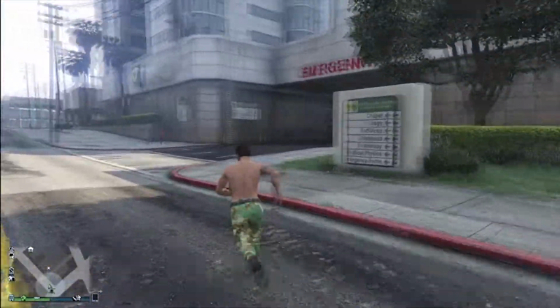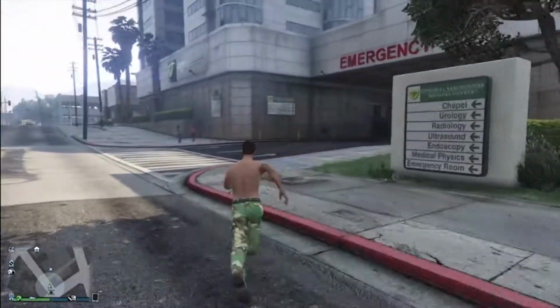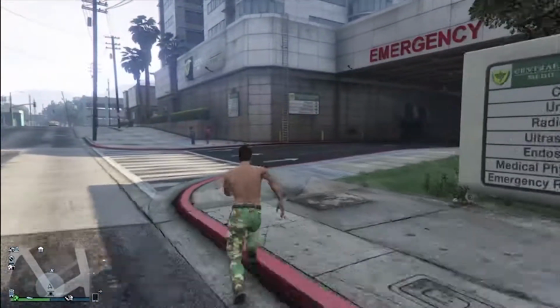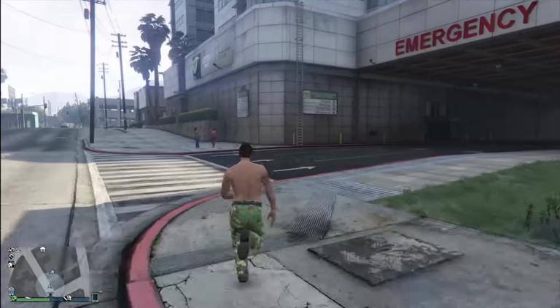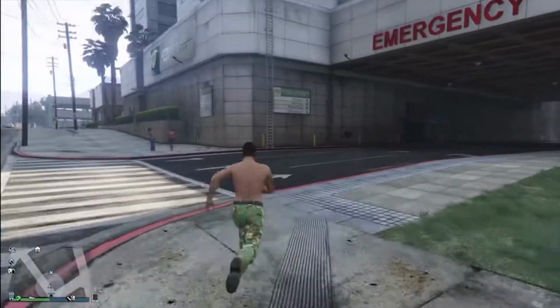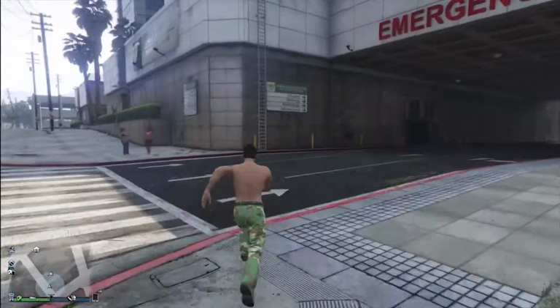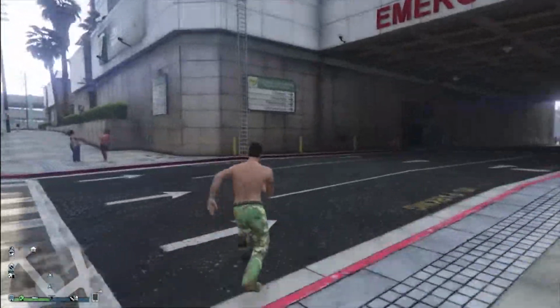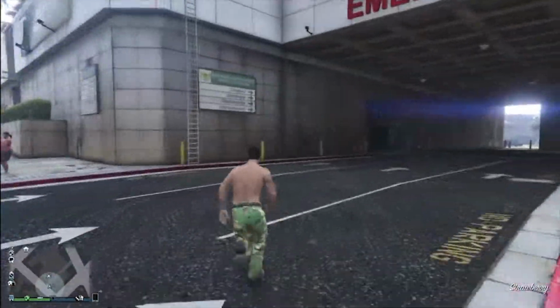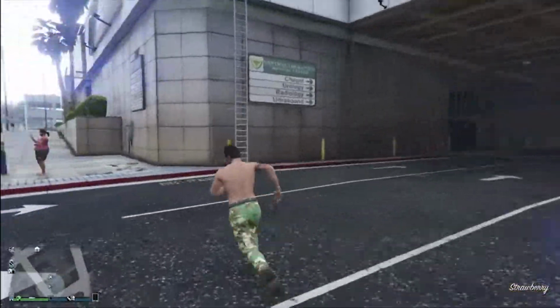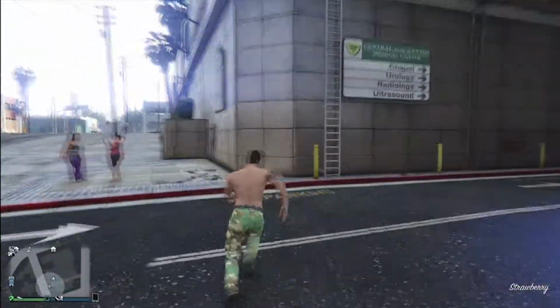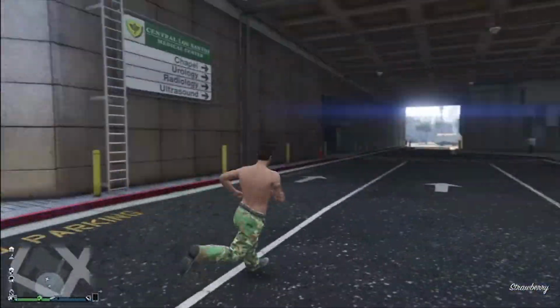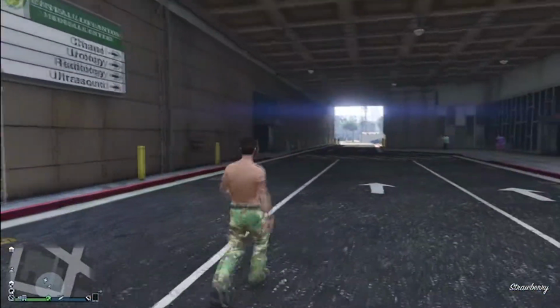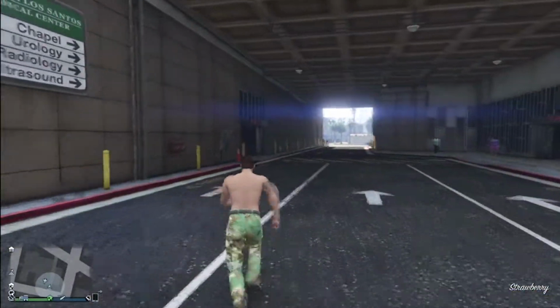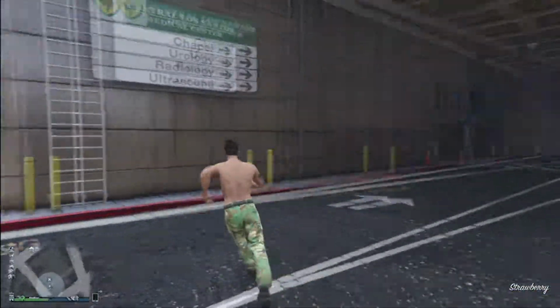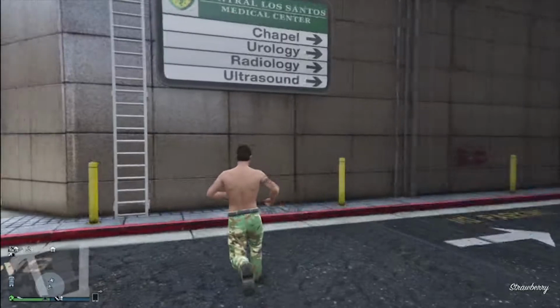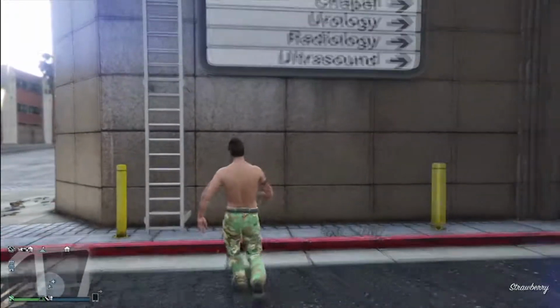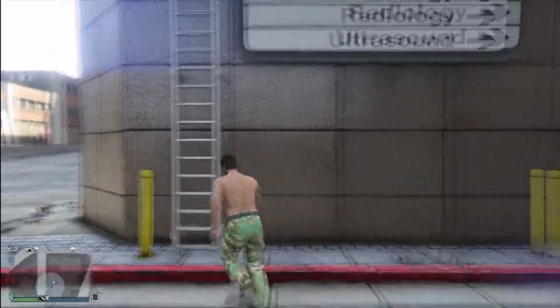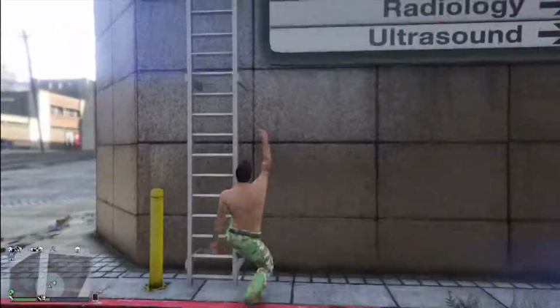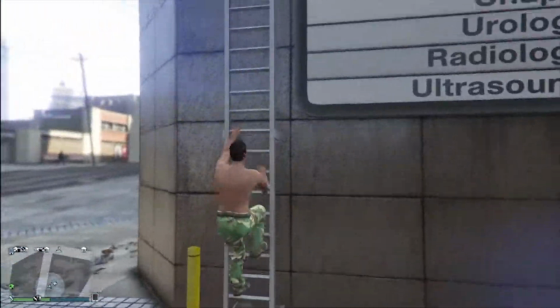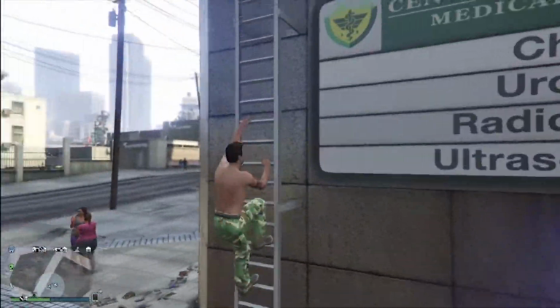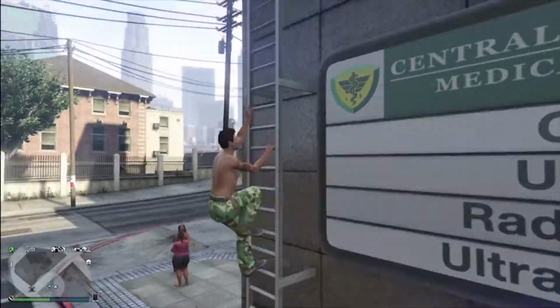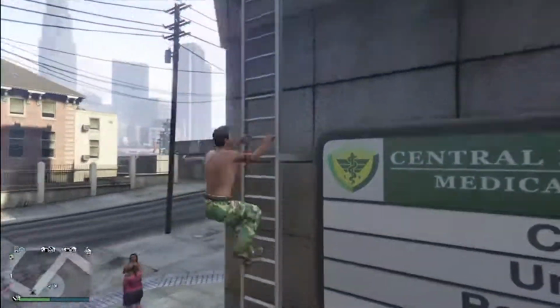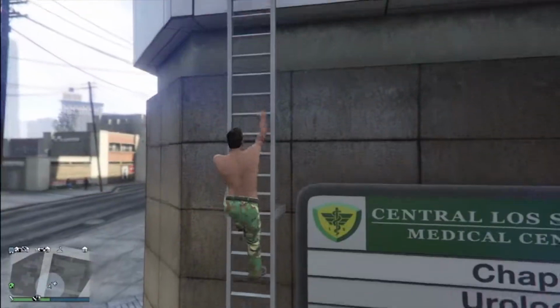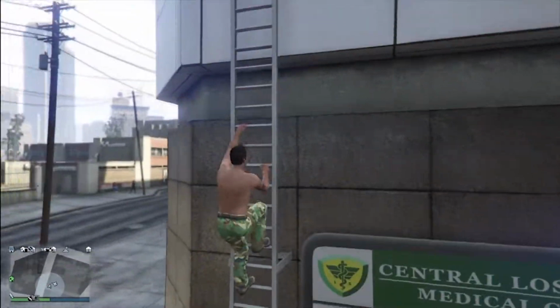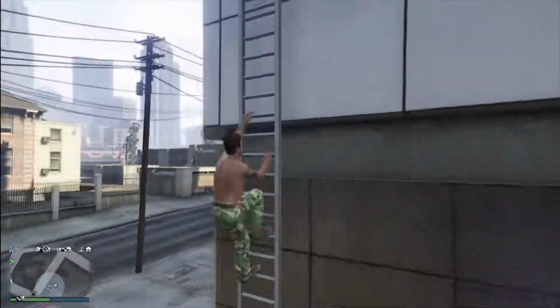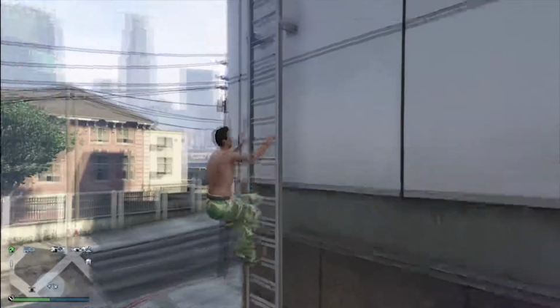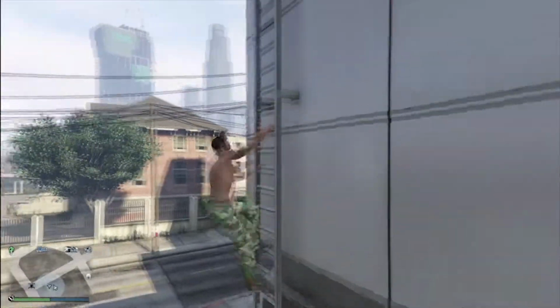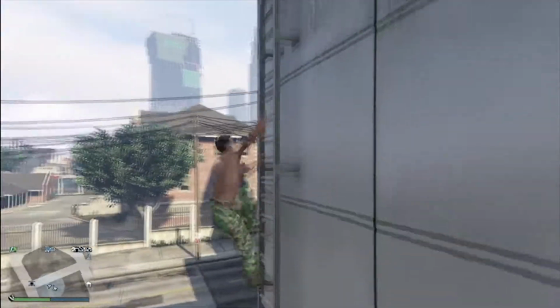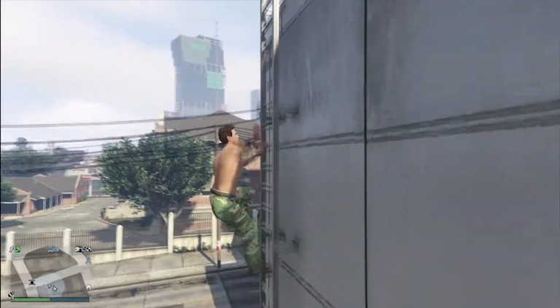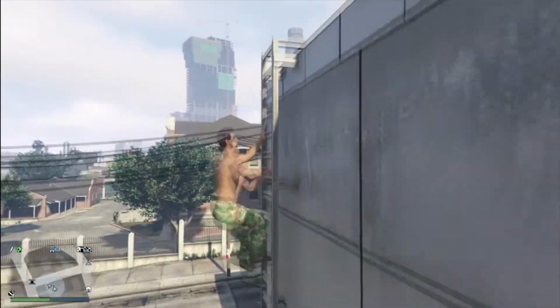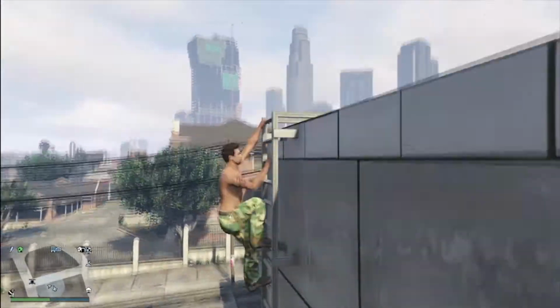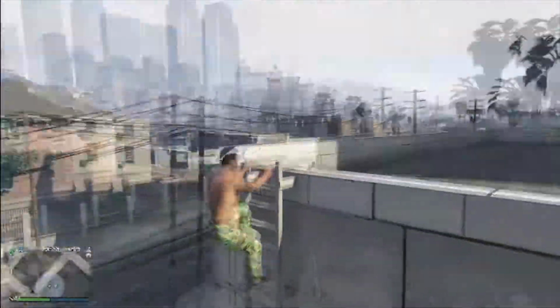Welcome back to another Out of That Gaming video. Today we are doing the Hydra review, which is found at the Warstock Cash and Carry. I 100% recommend this vehicle — it's just something fun to mess around with.